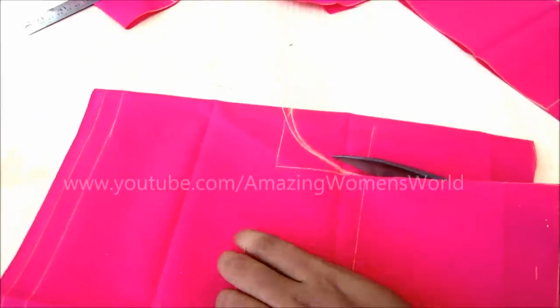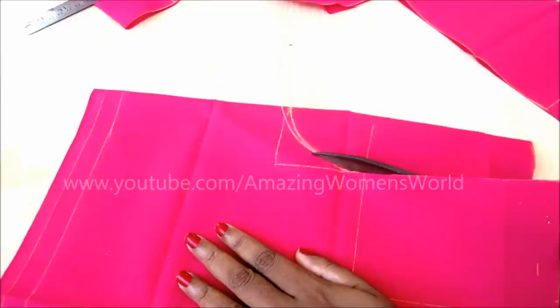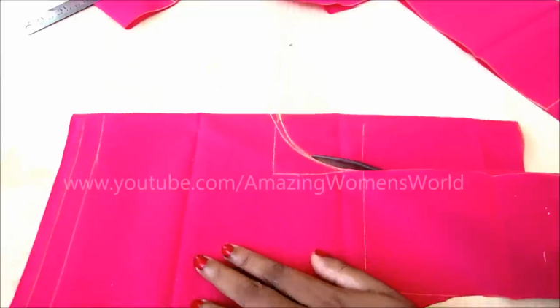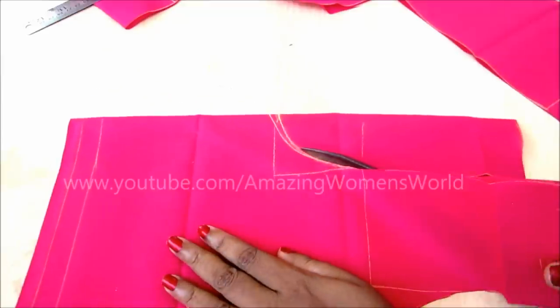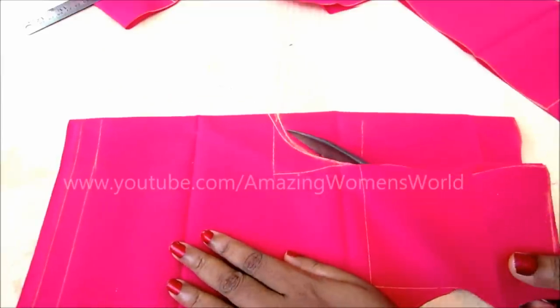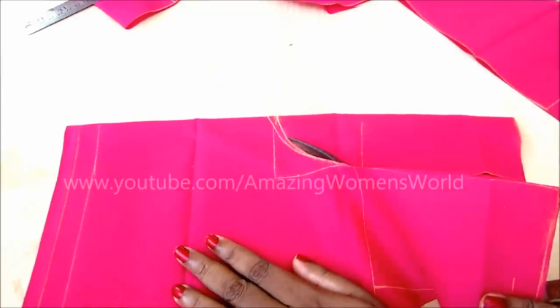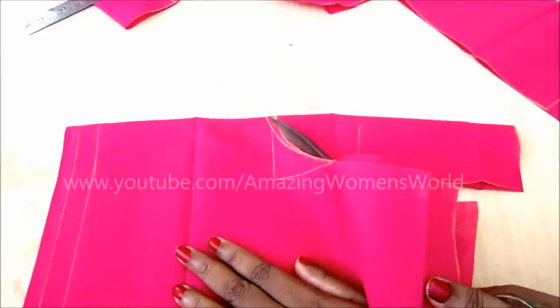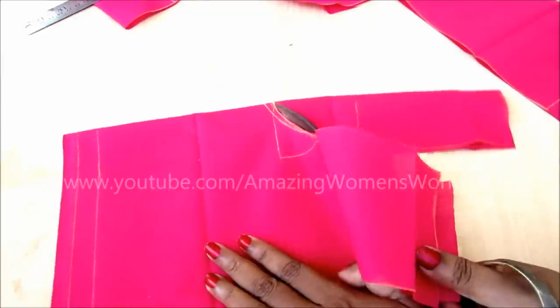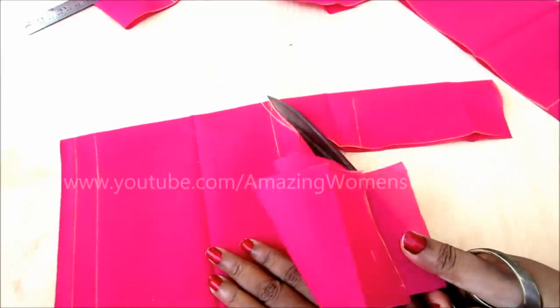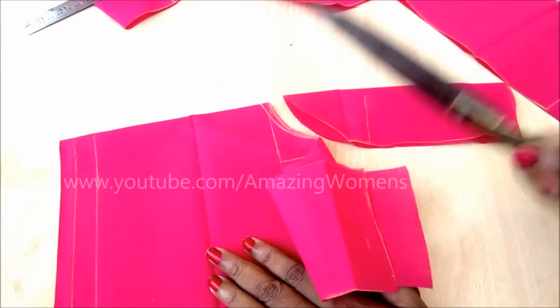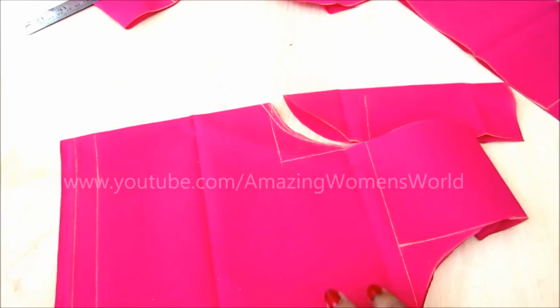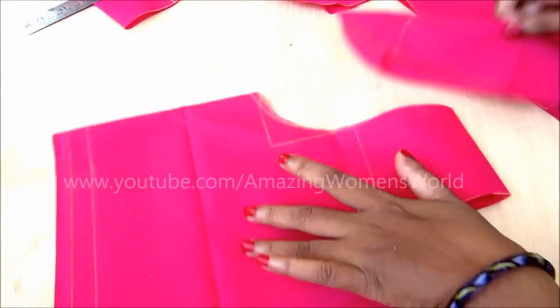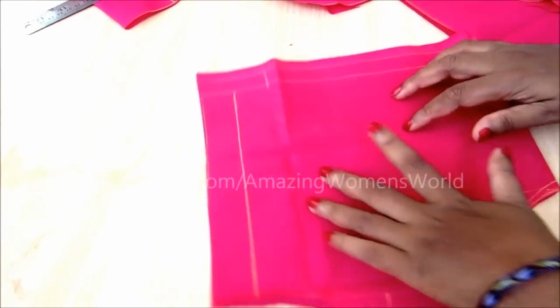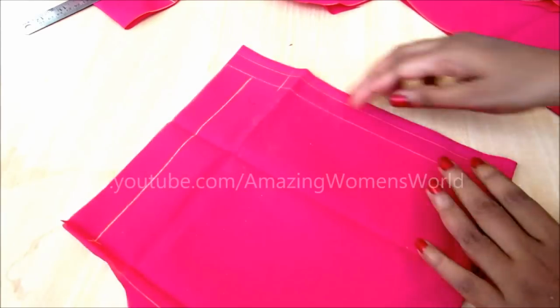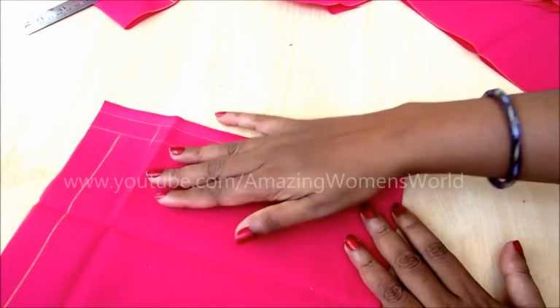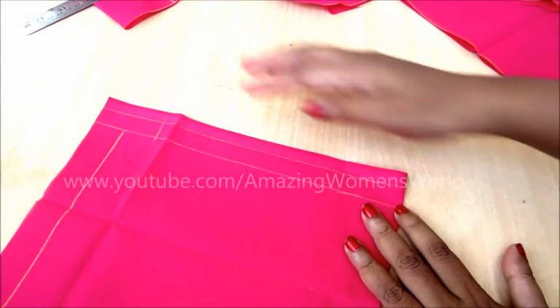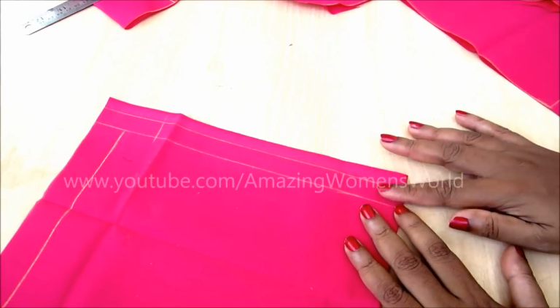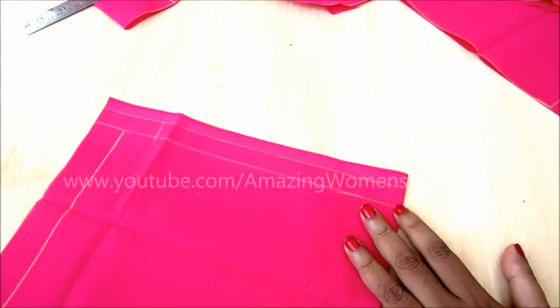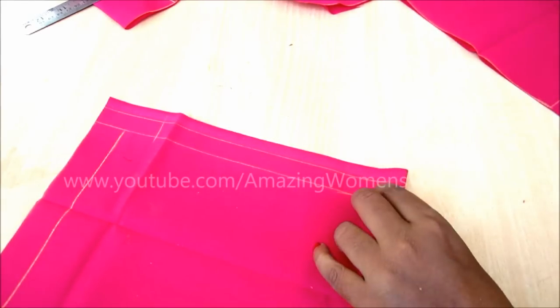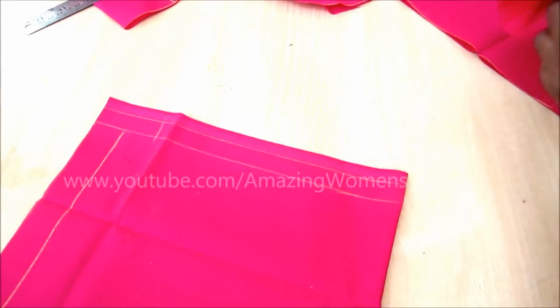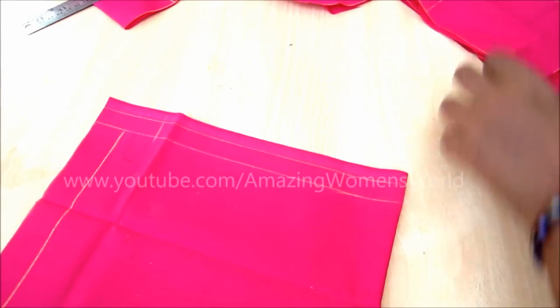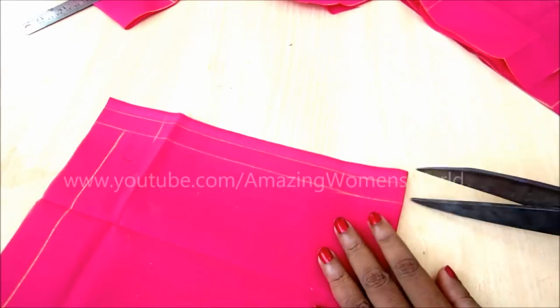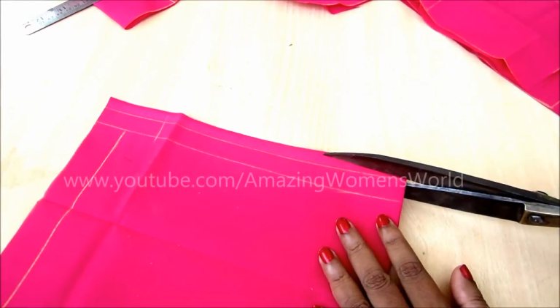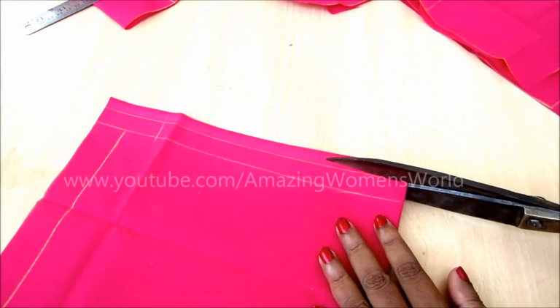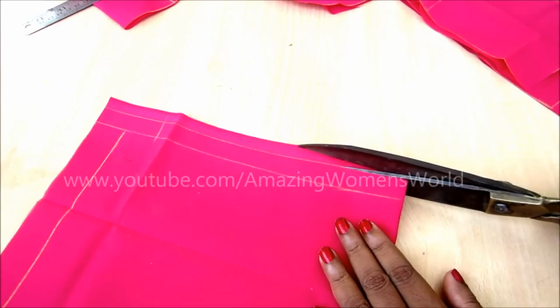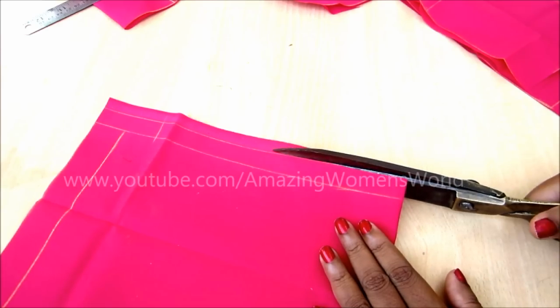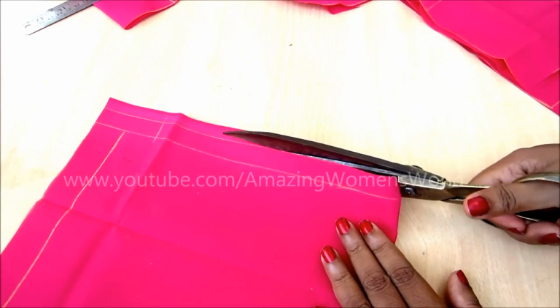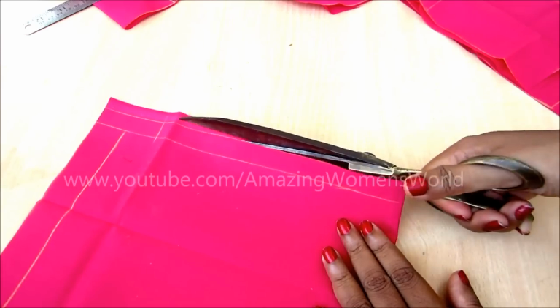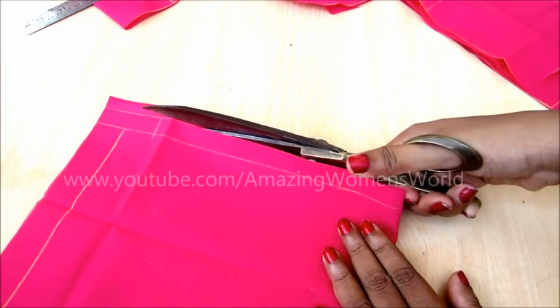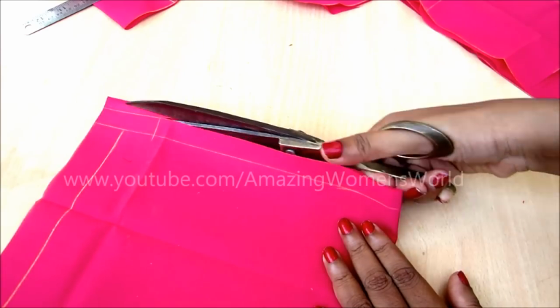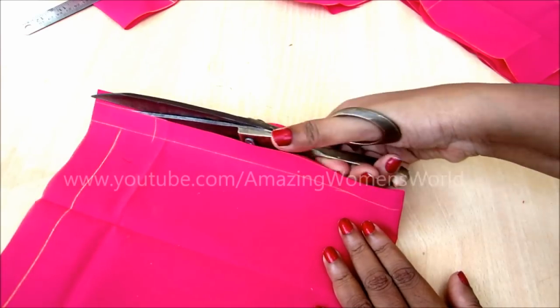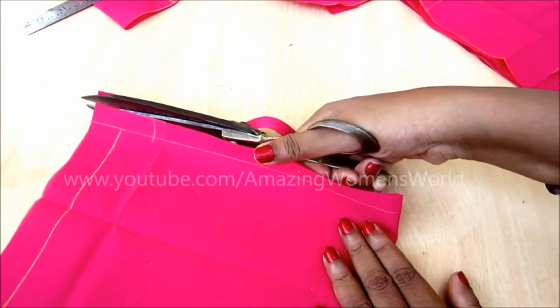Using the back body as the base, we will draft the front body of the blouse. Trim off the marginal space given on the selvedge.